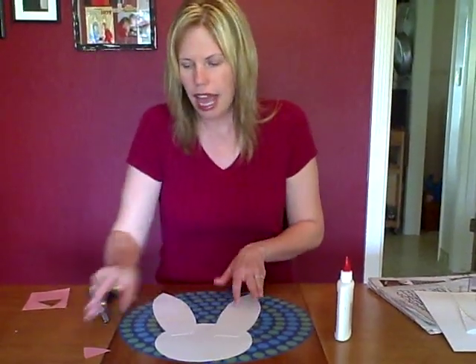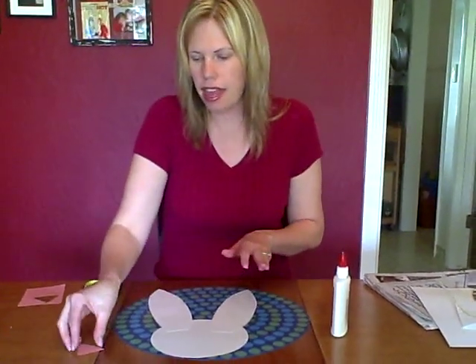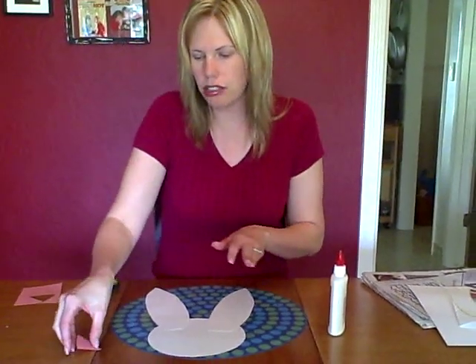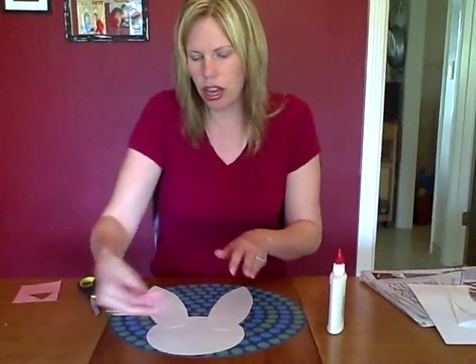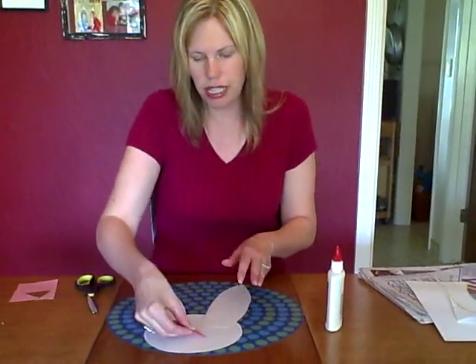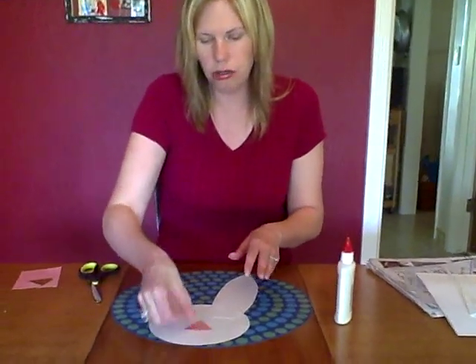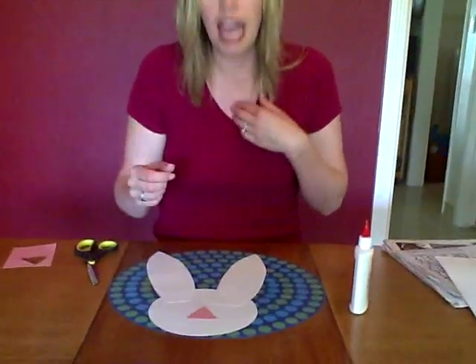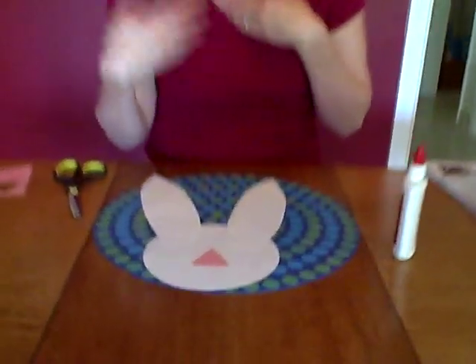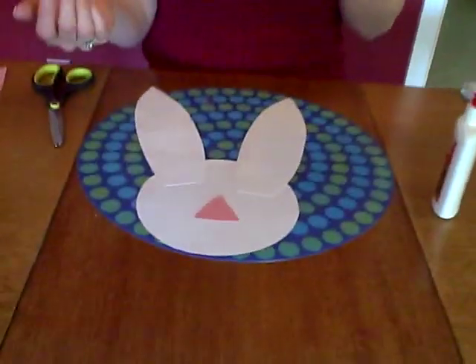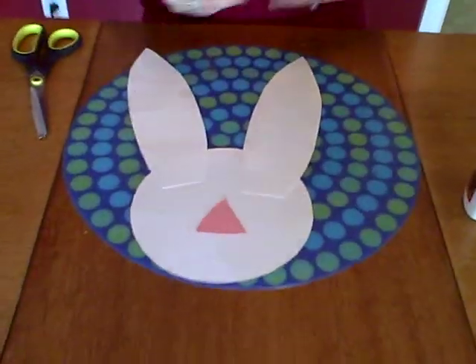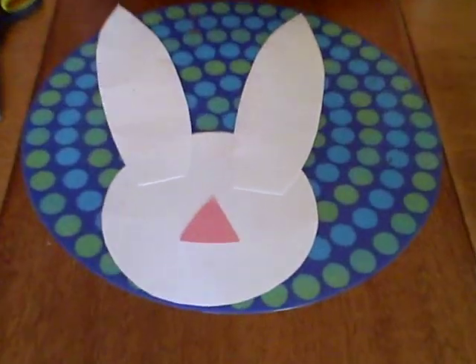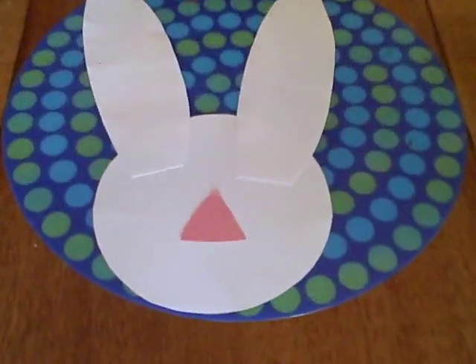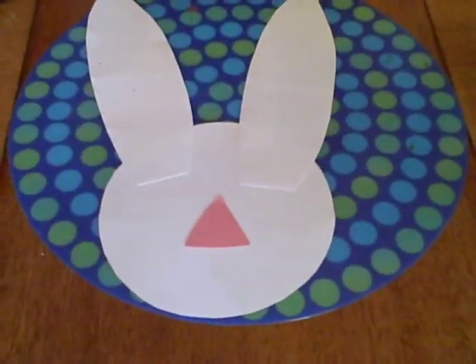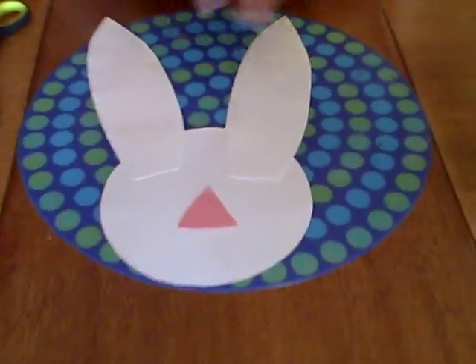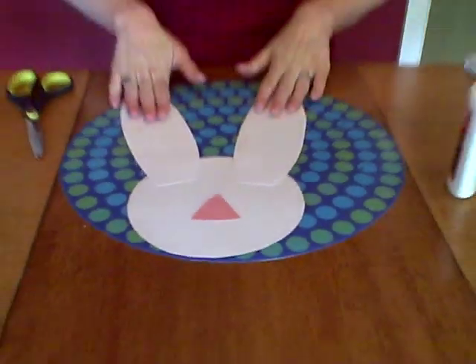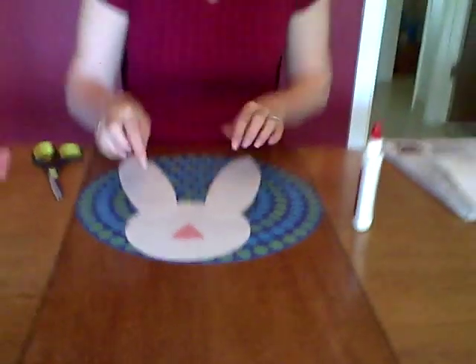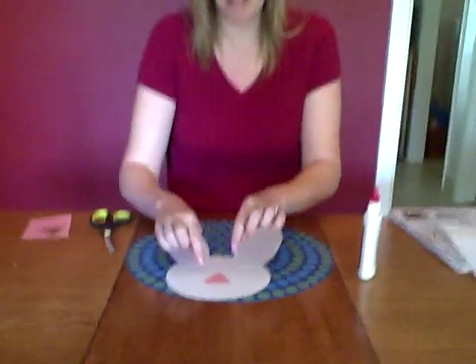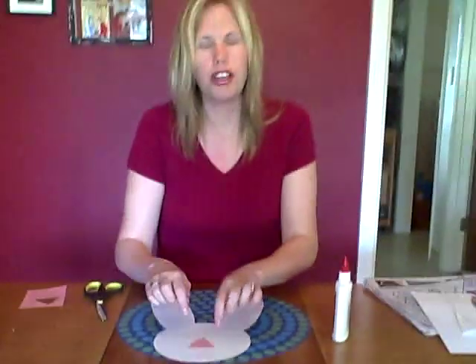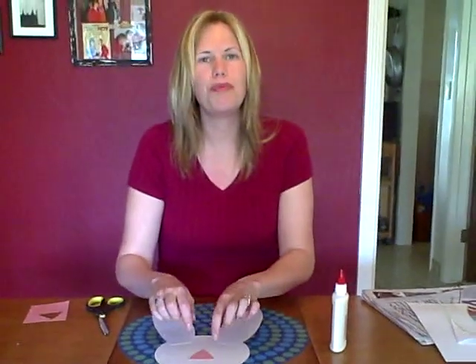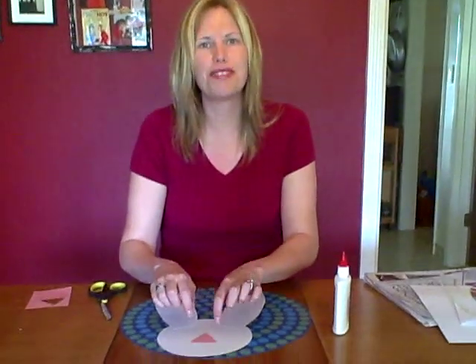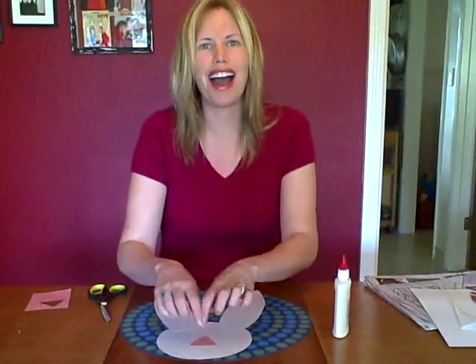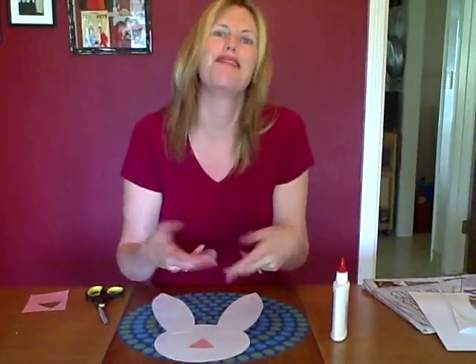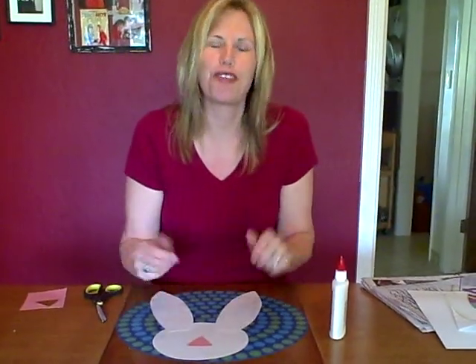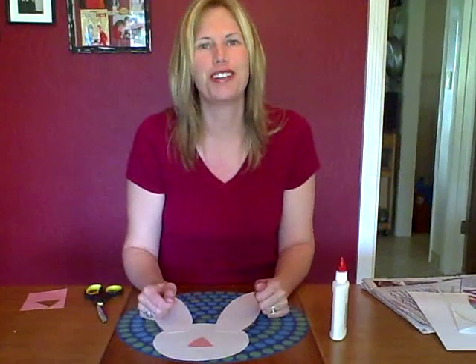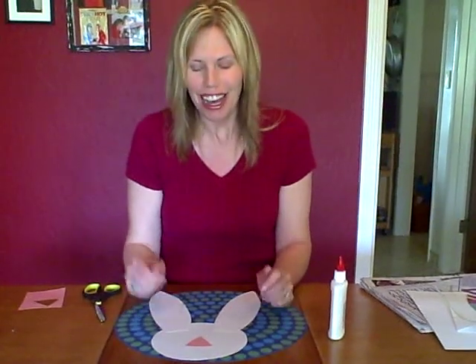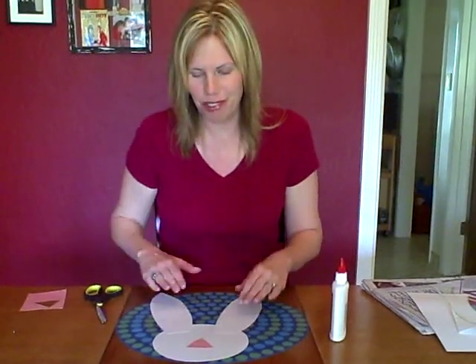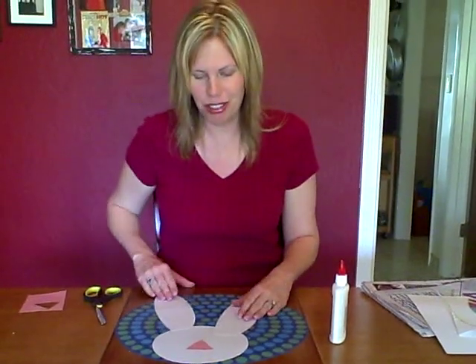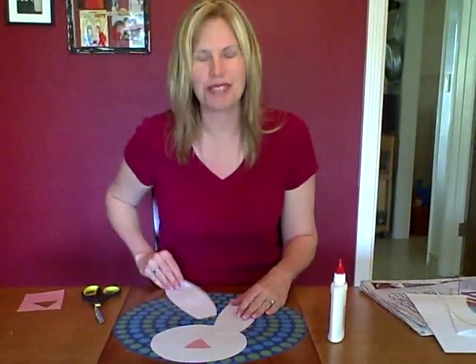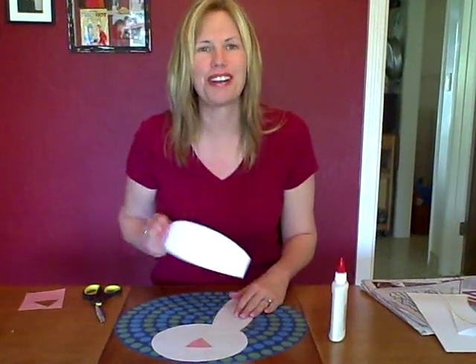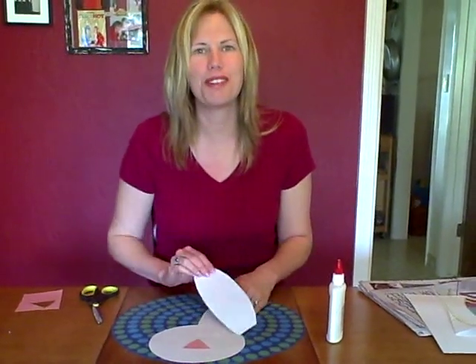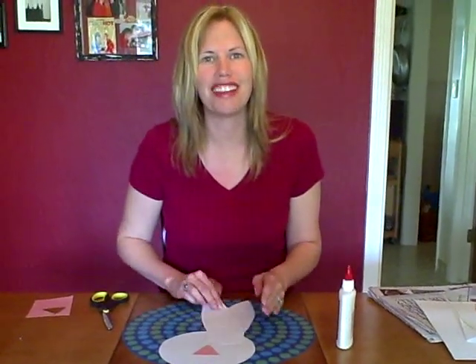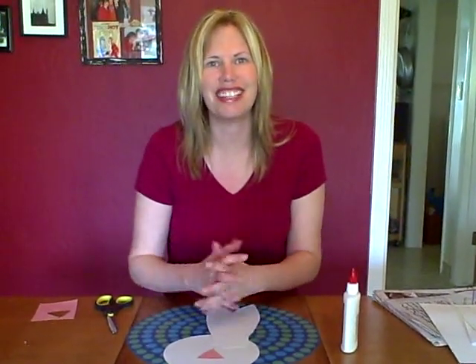Then the little nose they can glue on. And if you want to put out some markers or crayons so they can have some eyes and a mouth too, you can do that as well. So I hope you enjoy this idea.